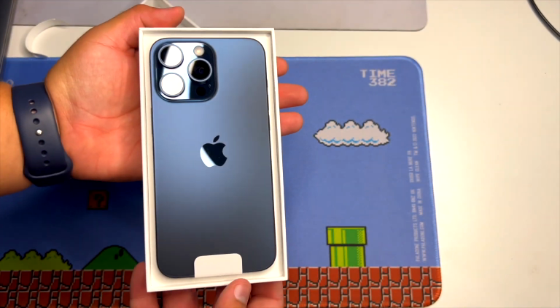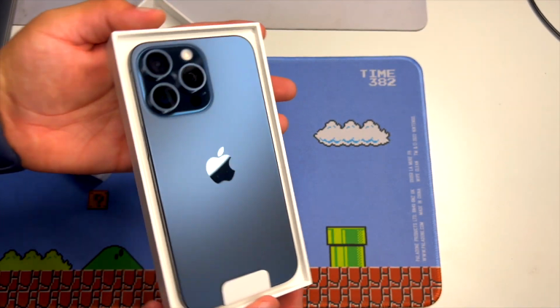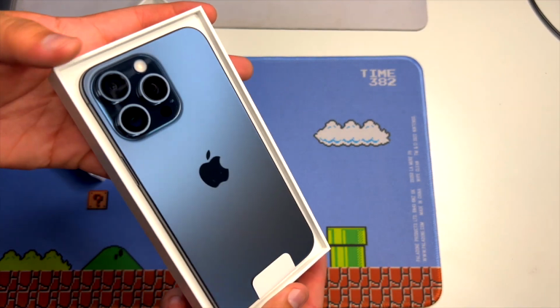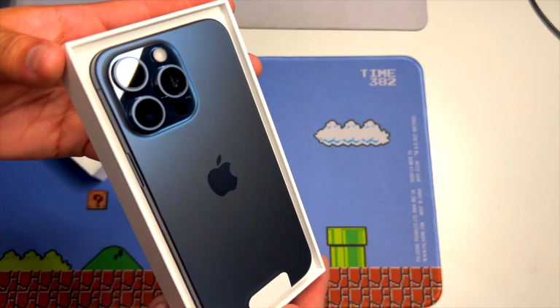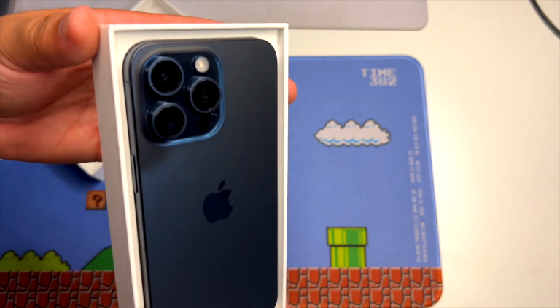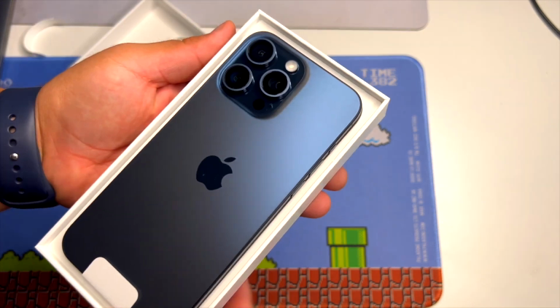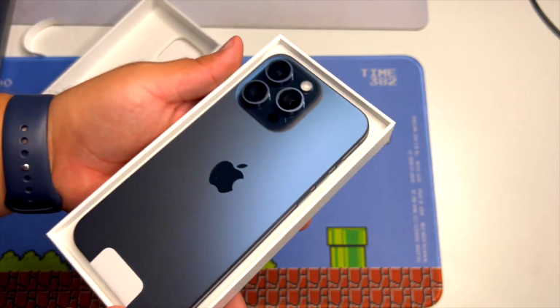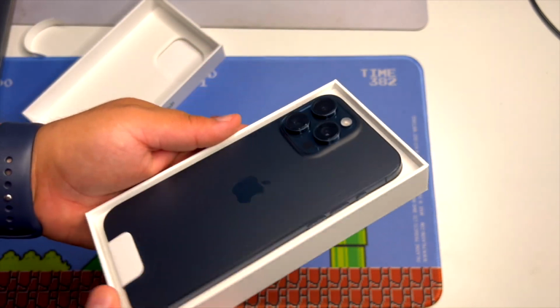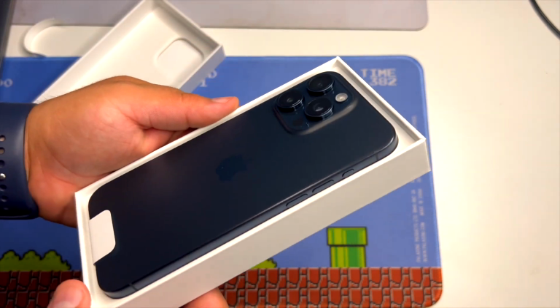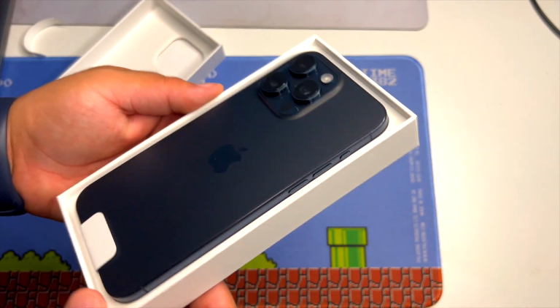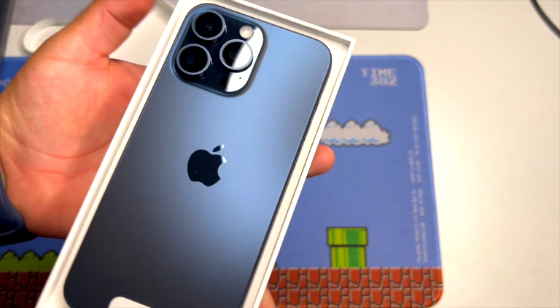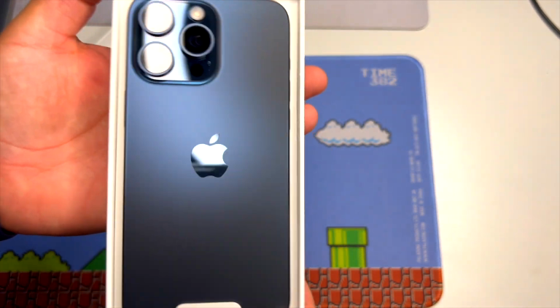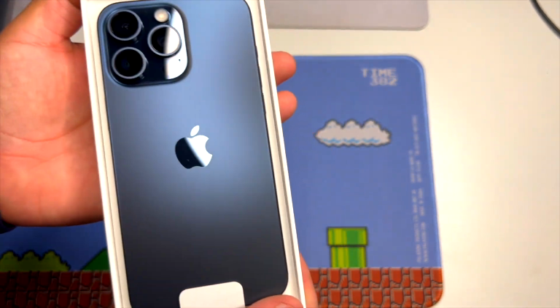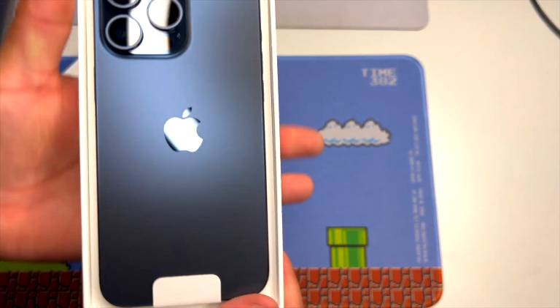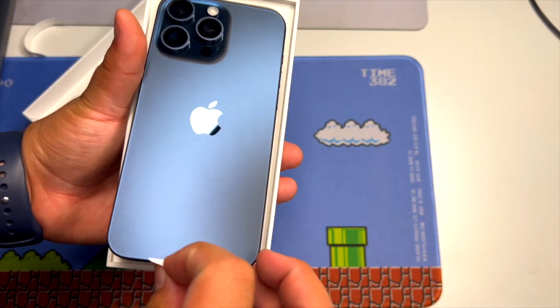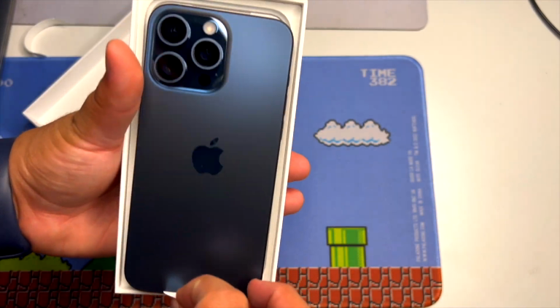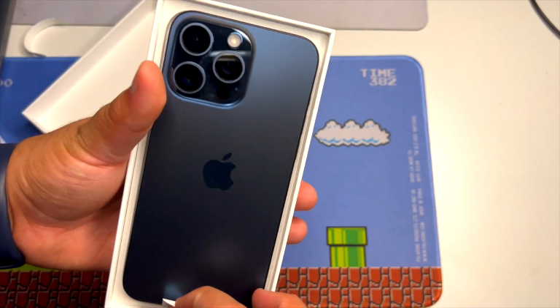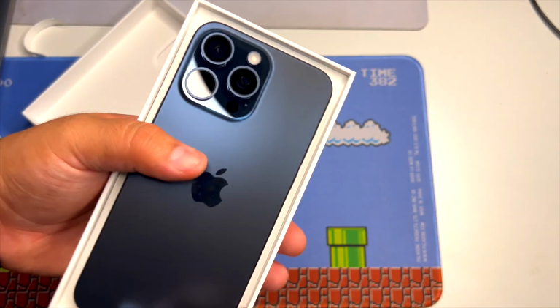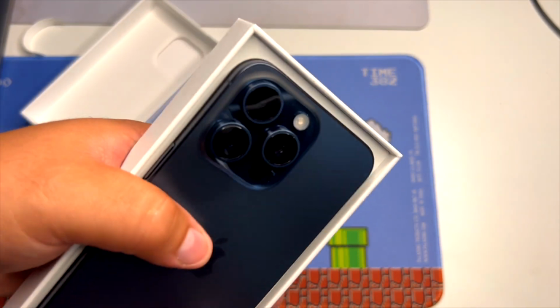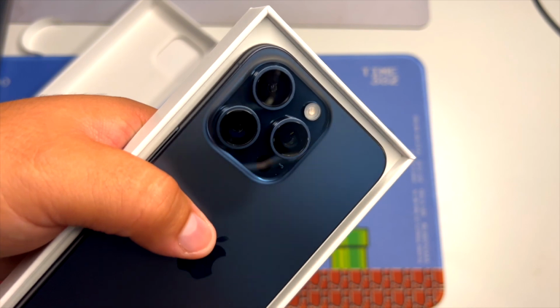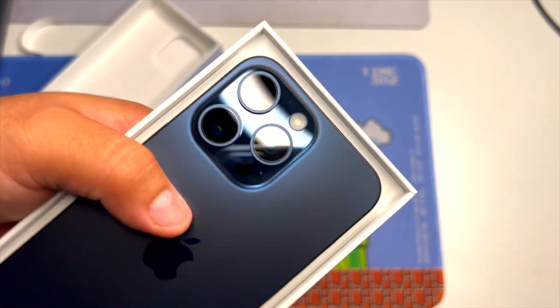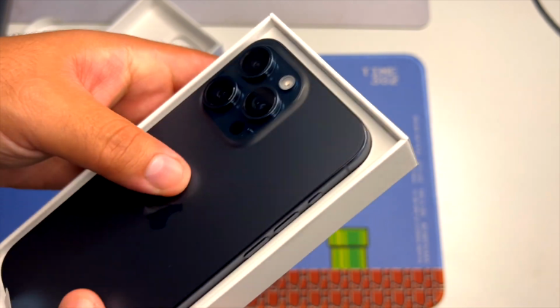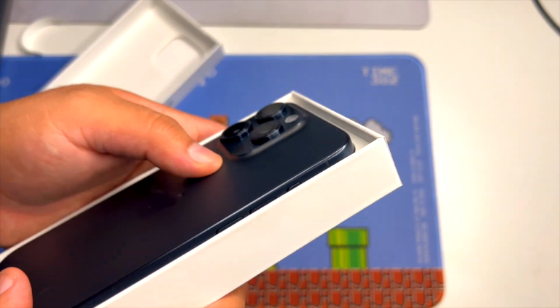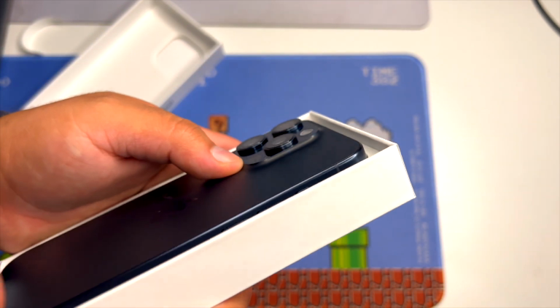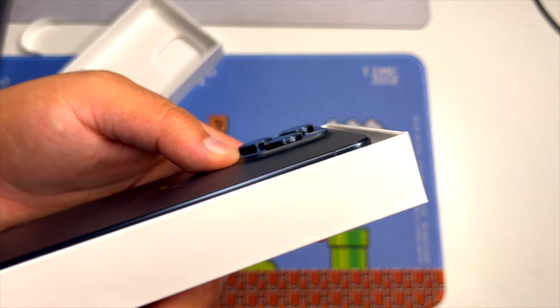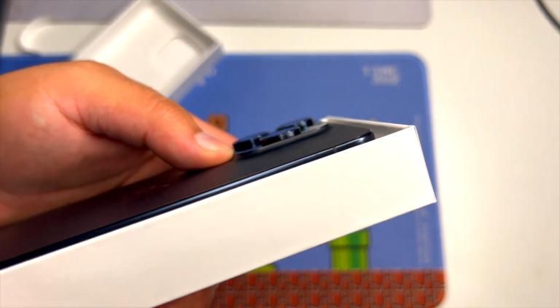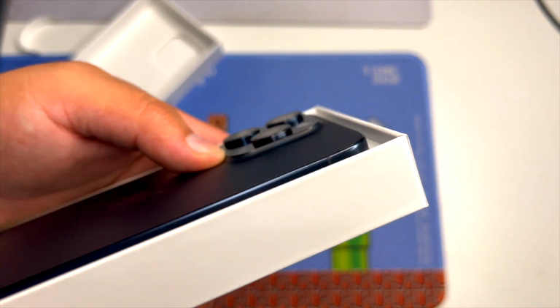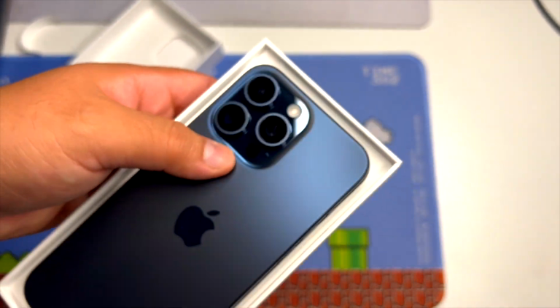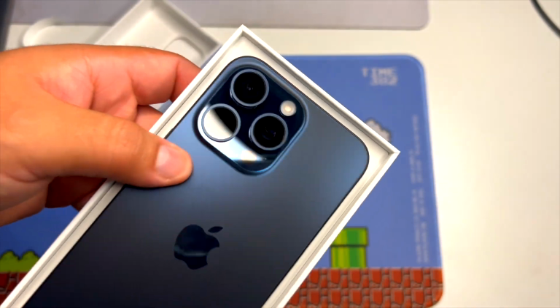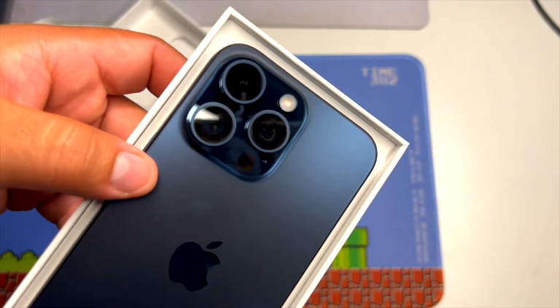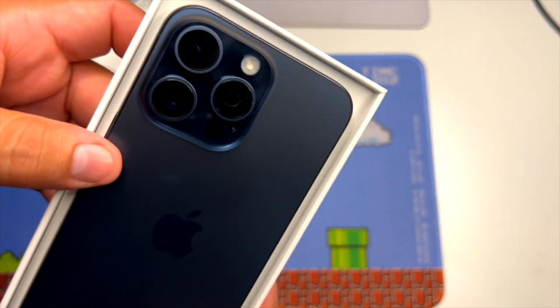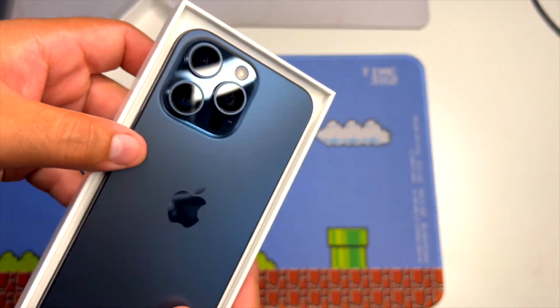Oh my goodness, this thing is beautiful — I have to say it looks amazing. The cameras... I have the 13 Pro Max and I feel like this one seemed bigger.